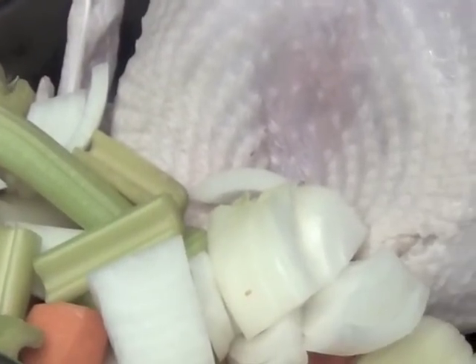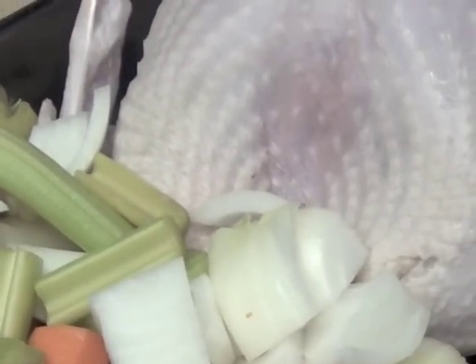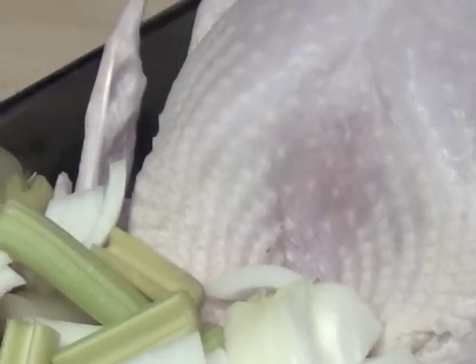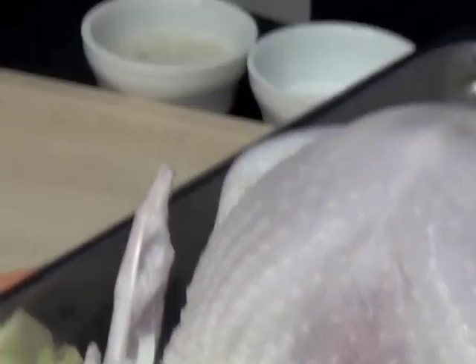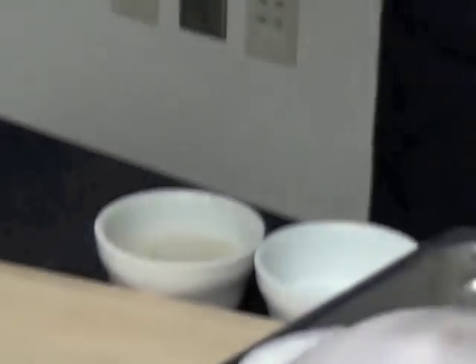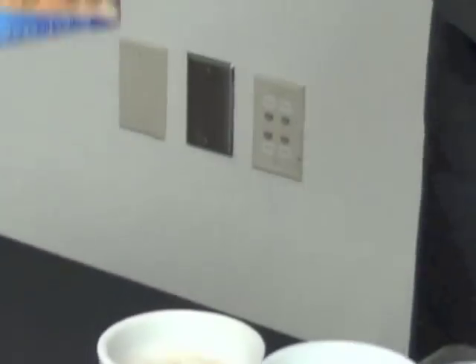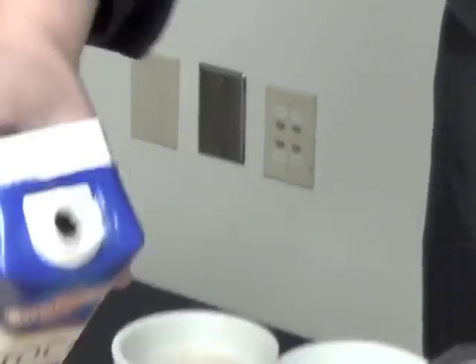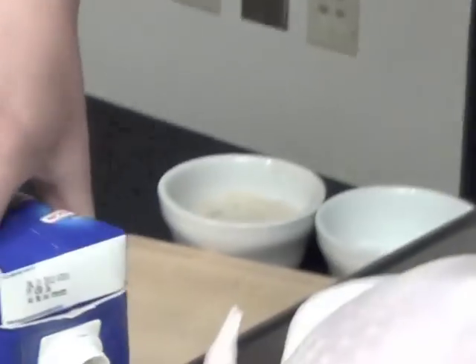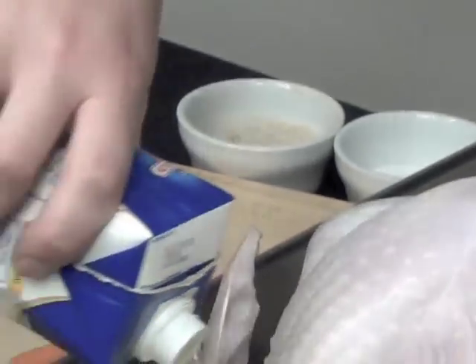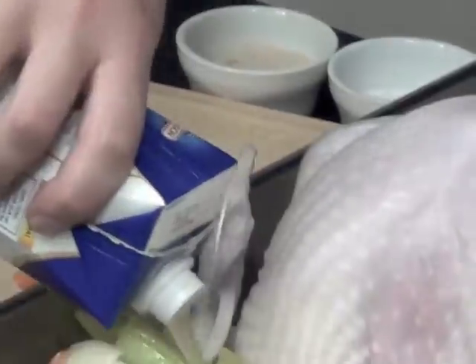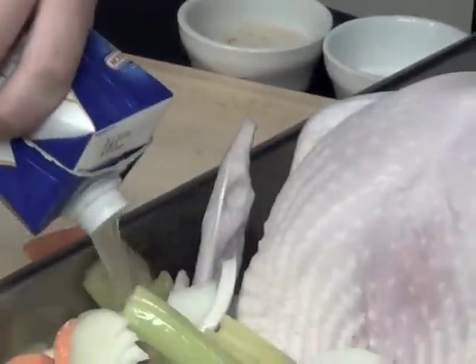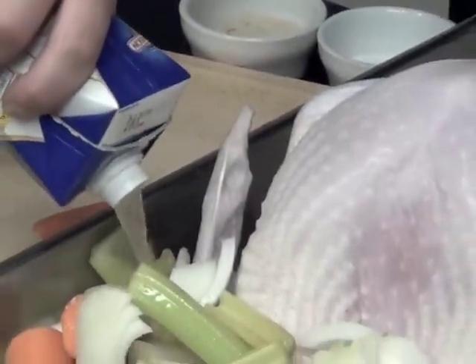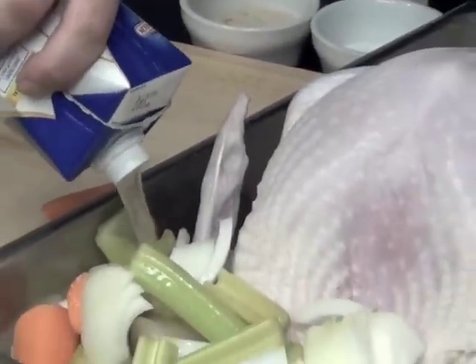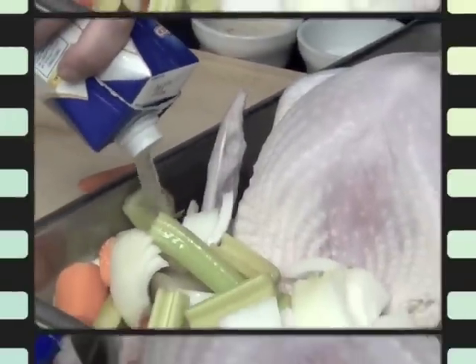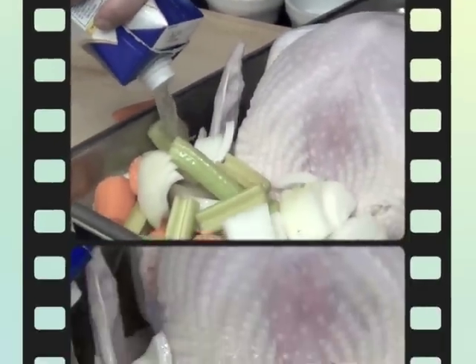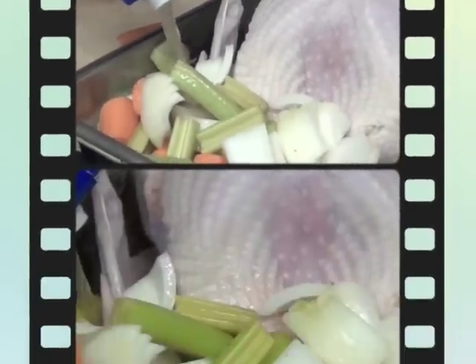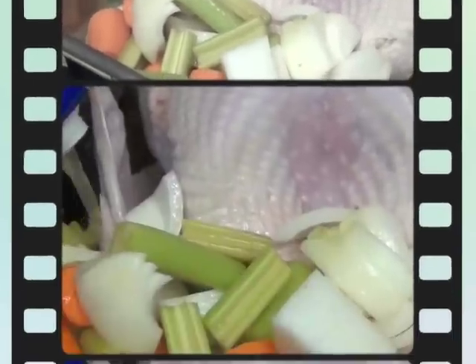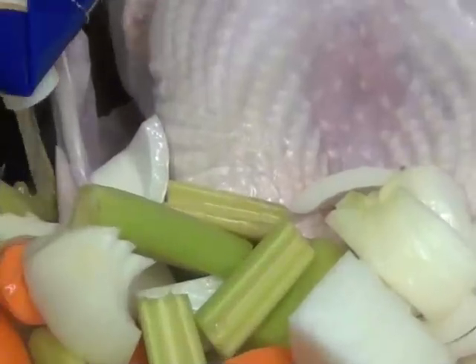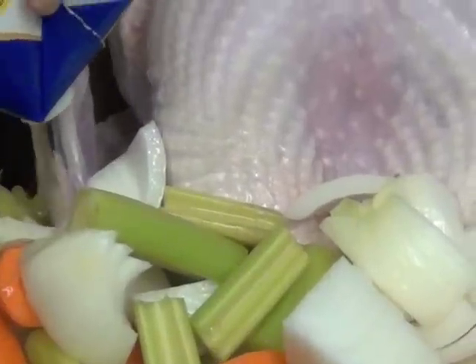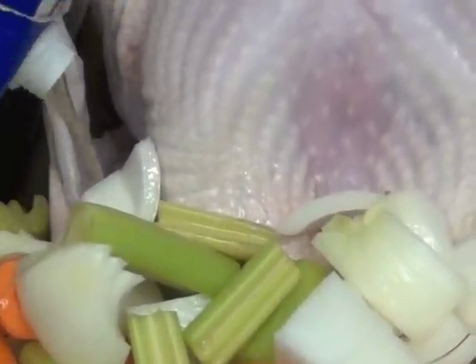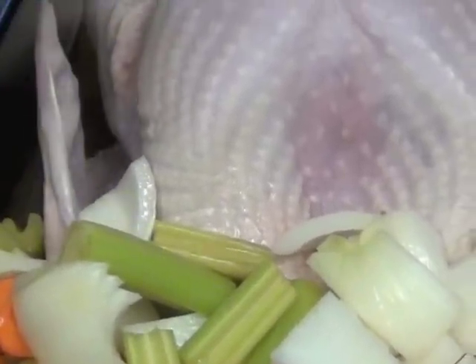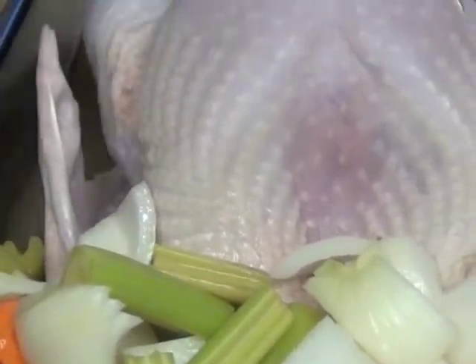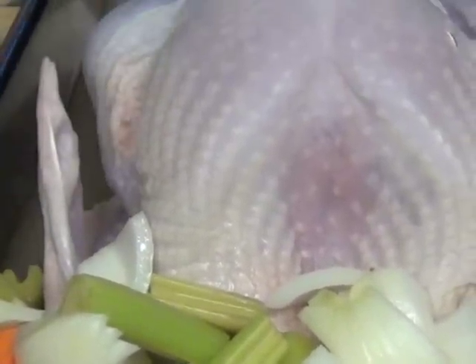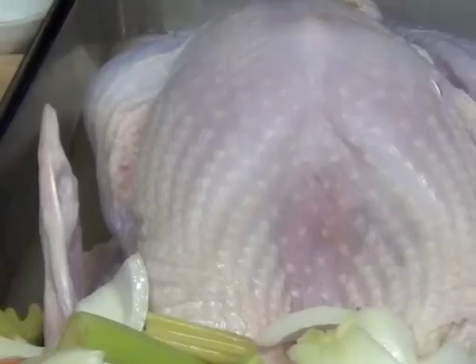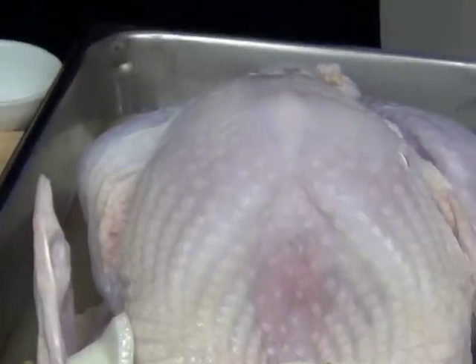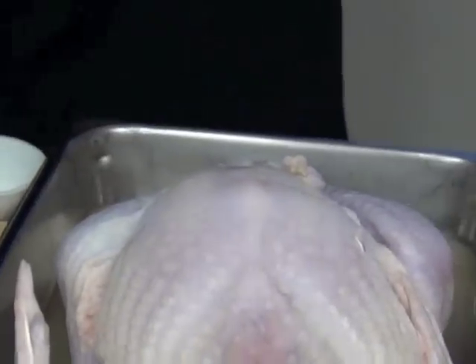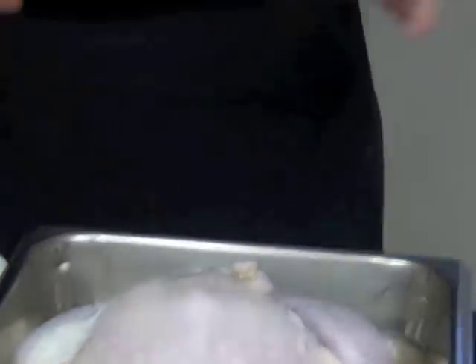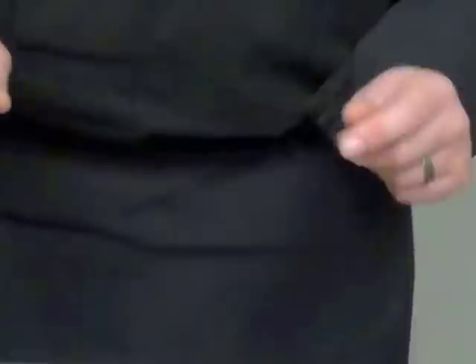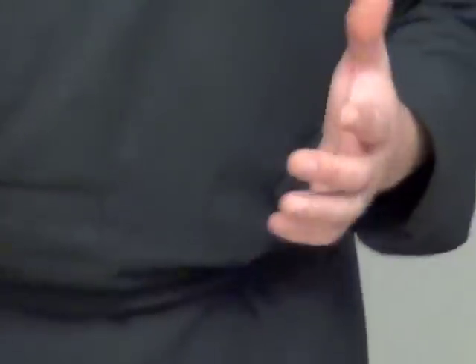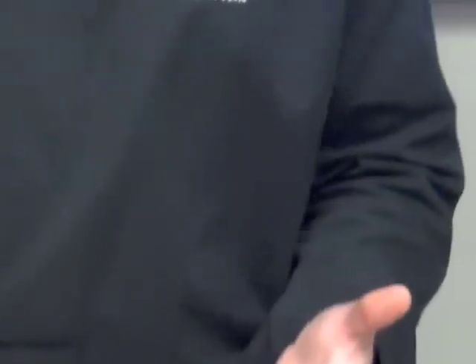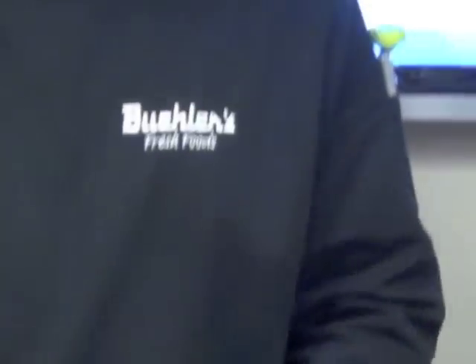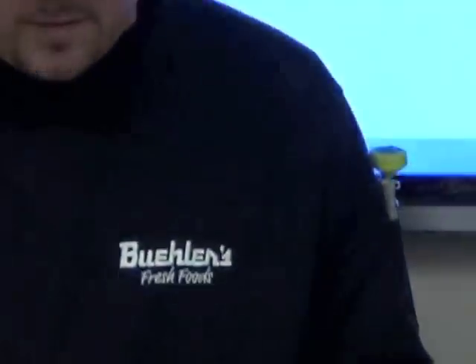We're going to put a liquid inside — we're going to use chicken stock, just enough to fill the bottom of the pan. As for basting a turkey: if you have one of those little basters with the rubber ends, don't even bother using it. All you're doing is bringing down the temperature of your oven.